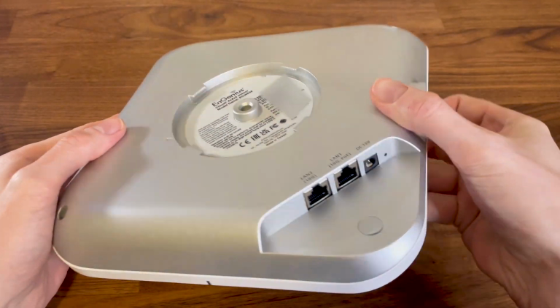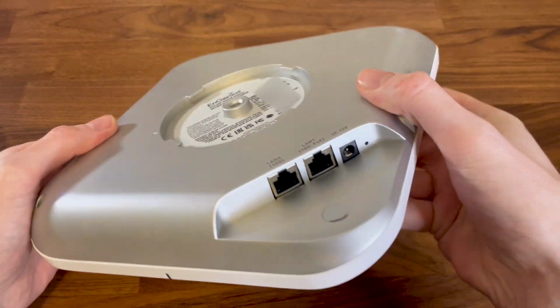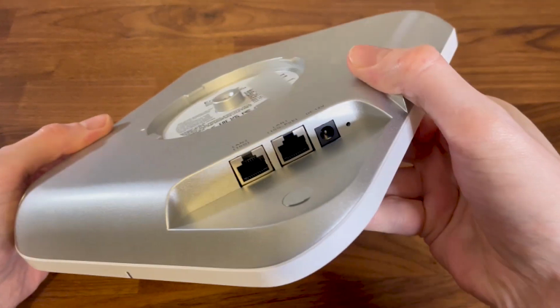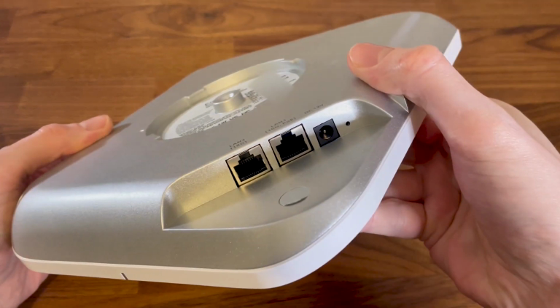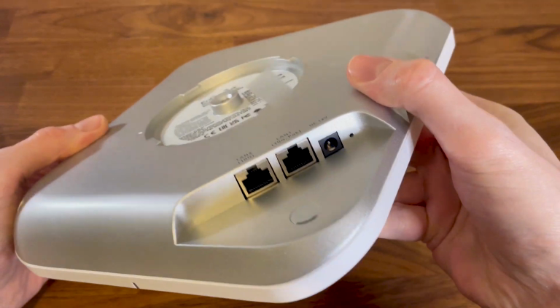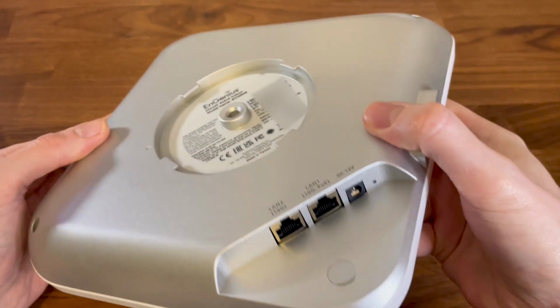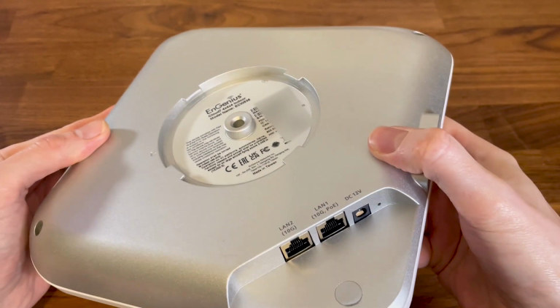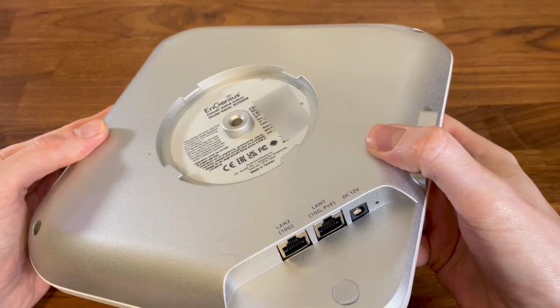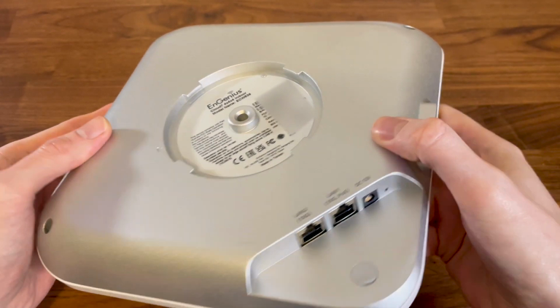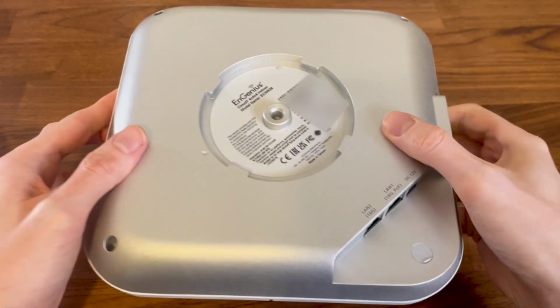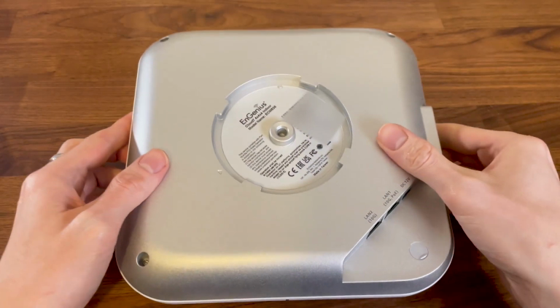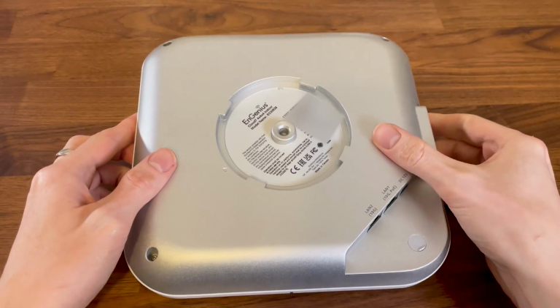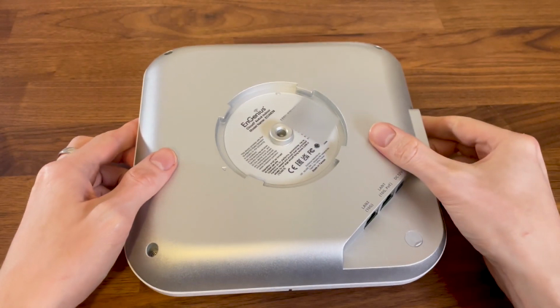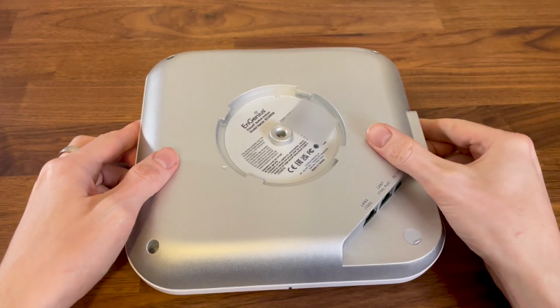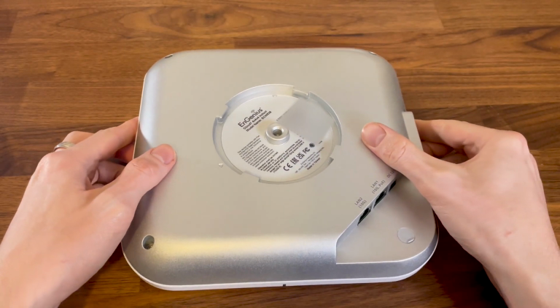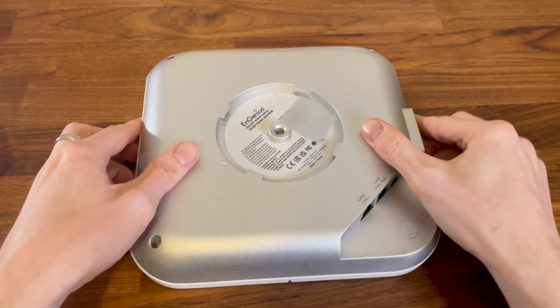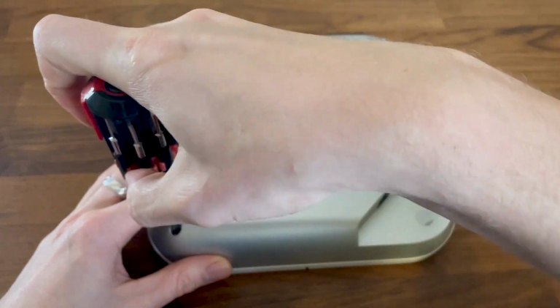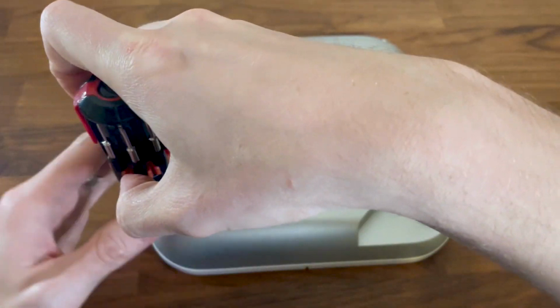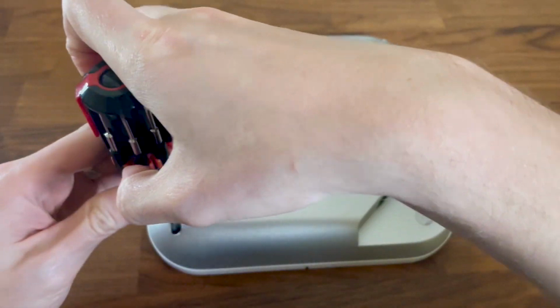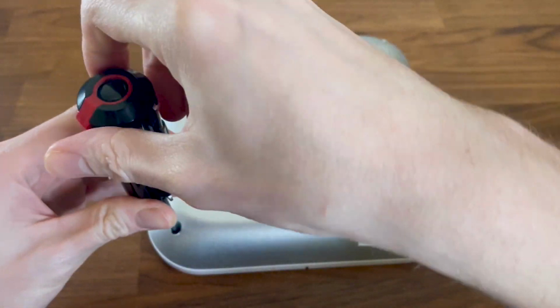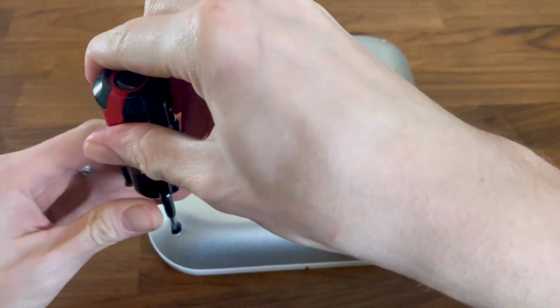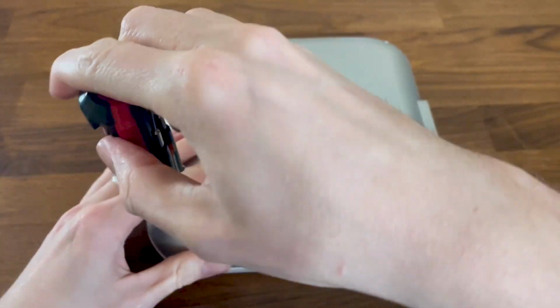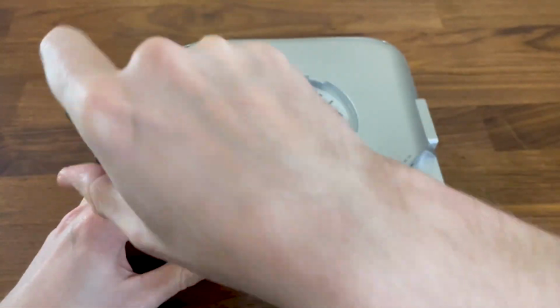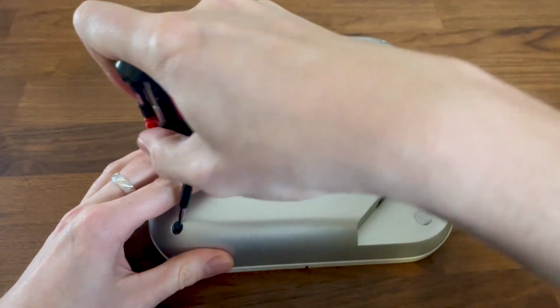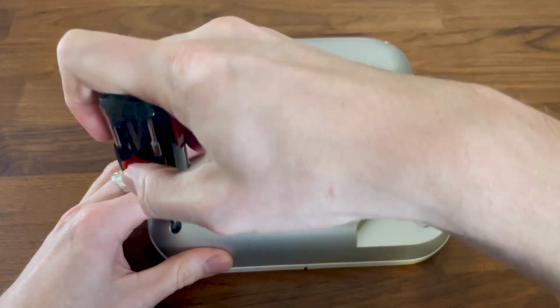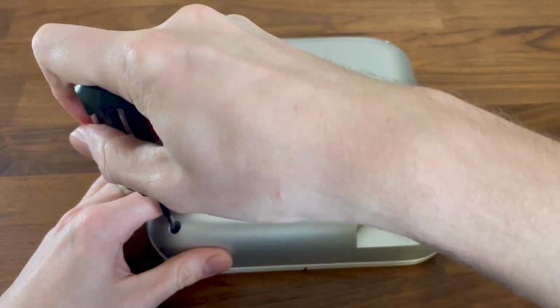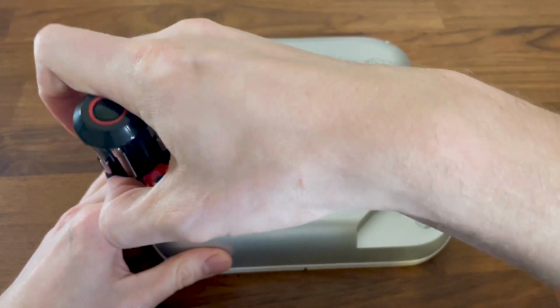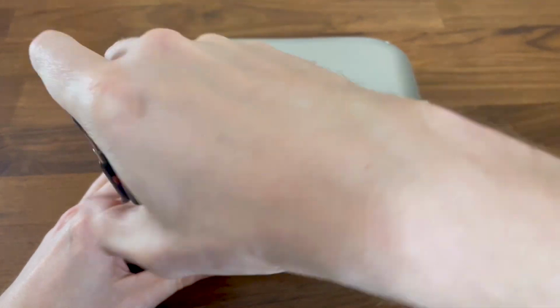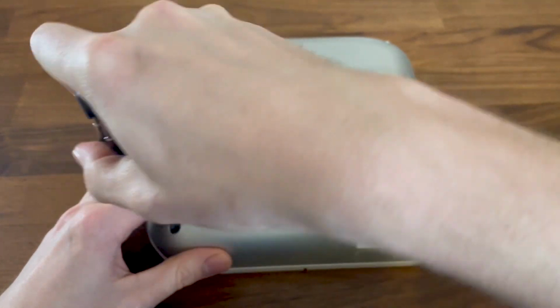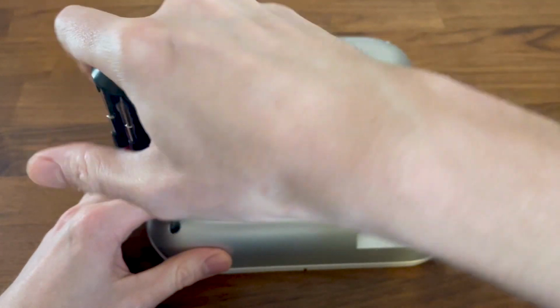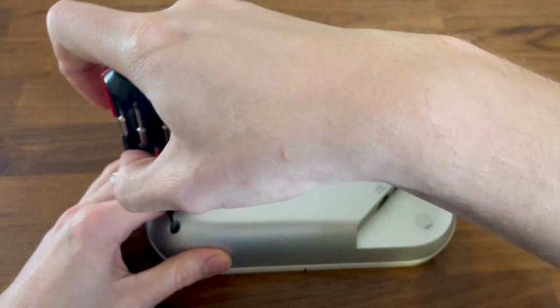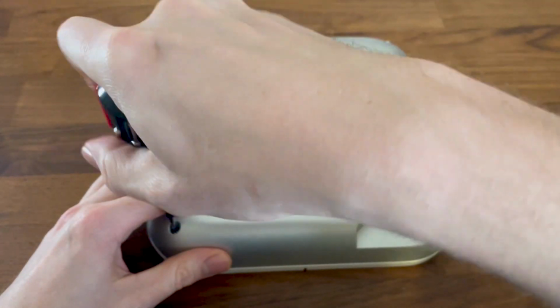To do so, it's necessary to remove the four screws from the bottom section. And as you can see, it's fully metallic, which is excellent for good heat management.